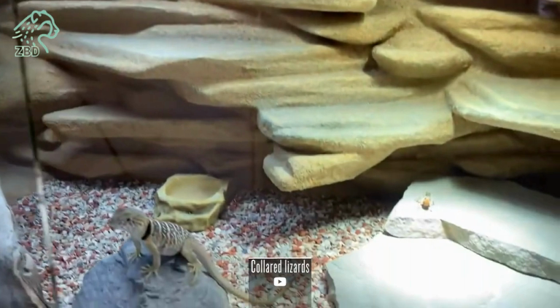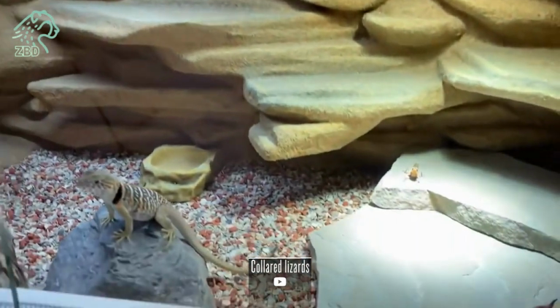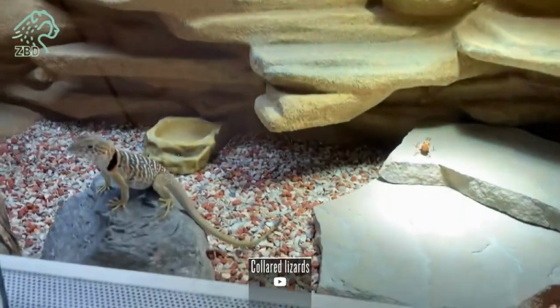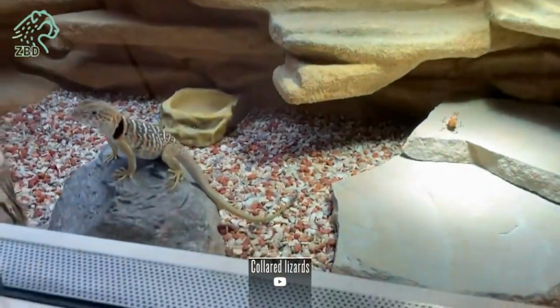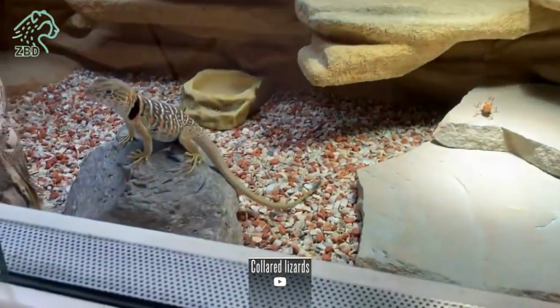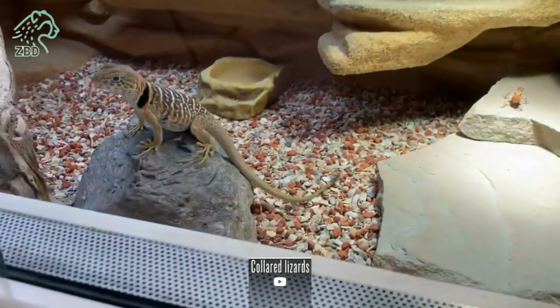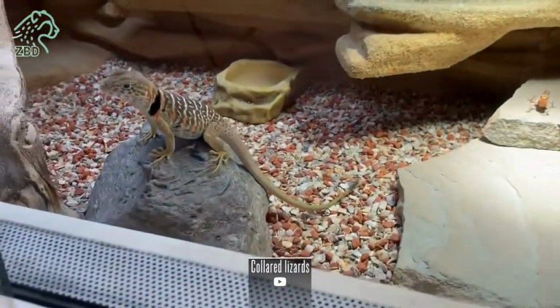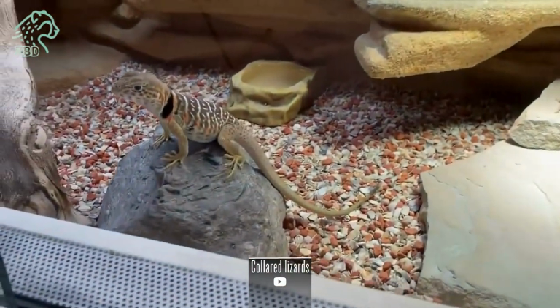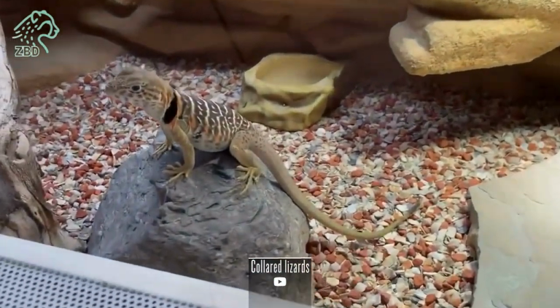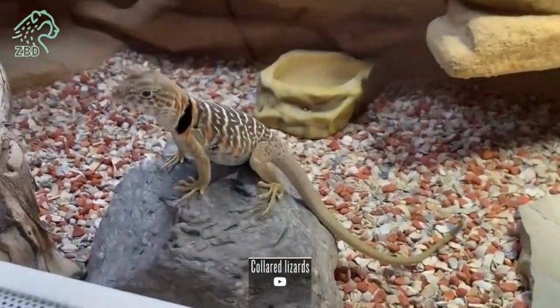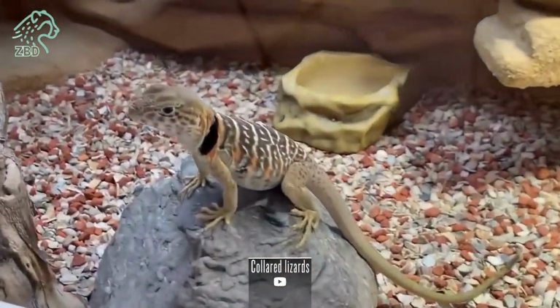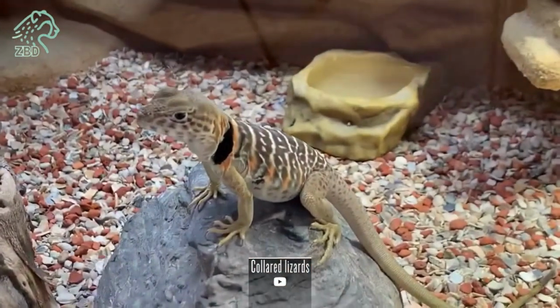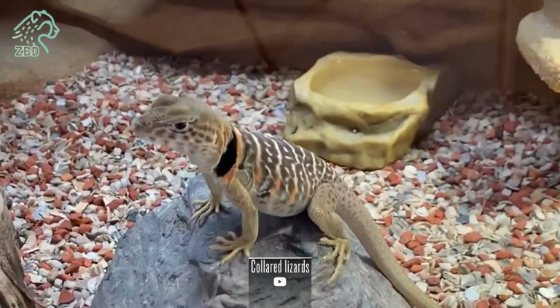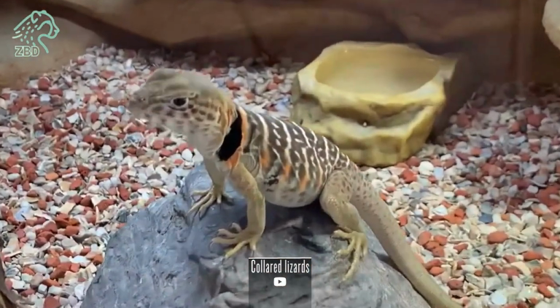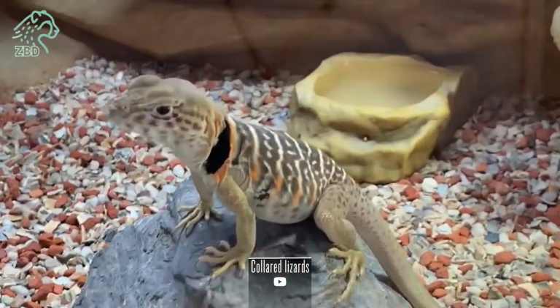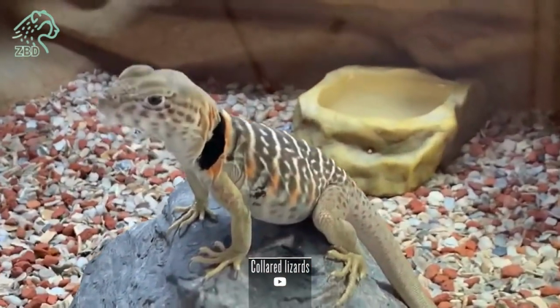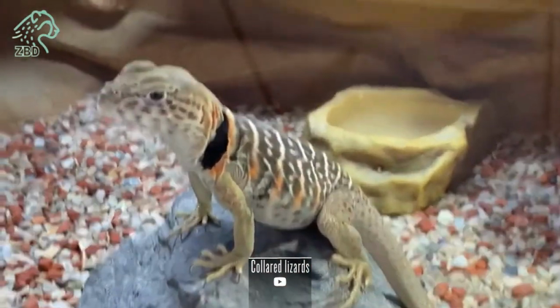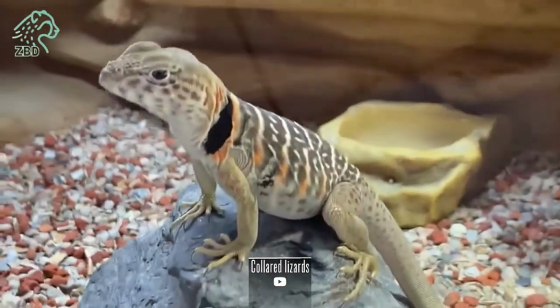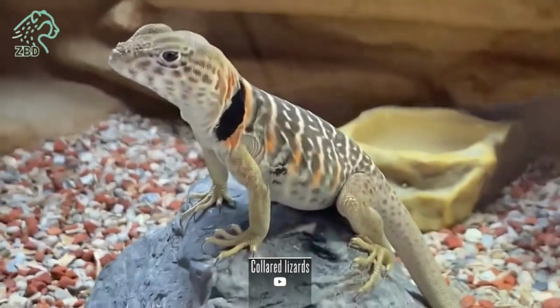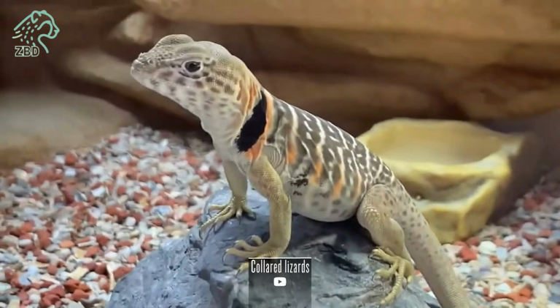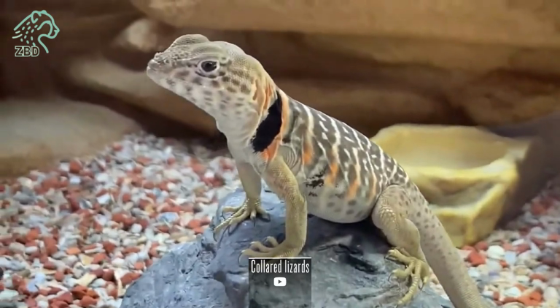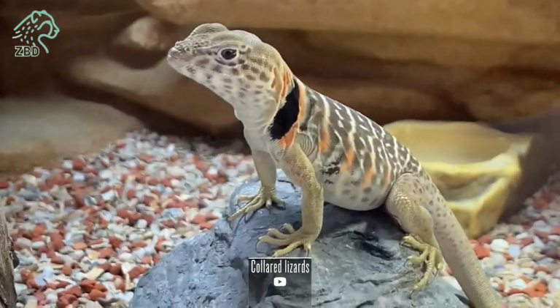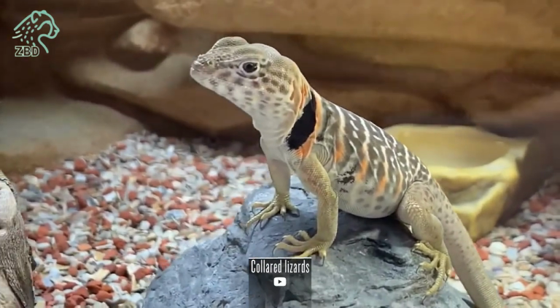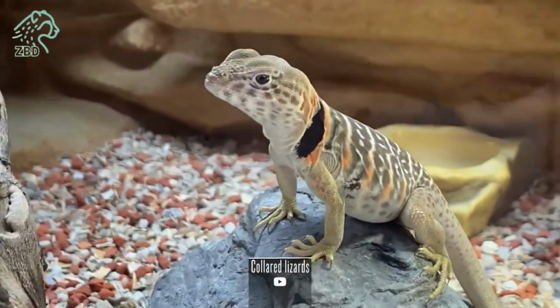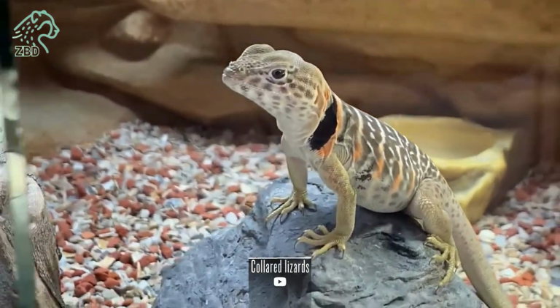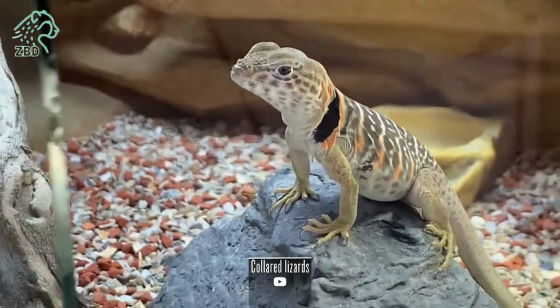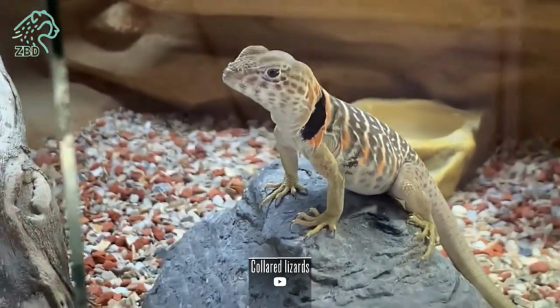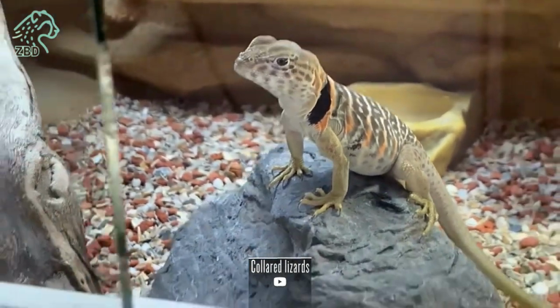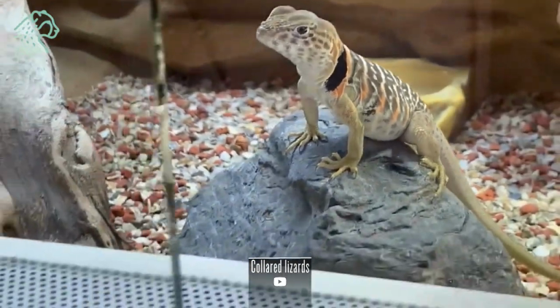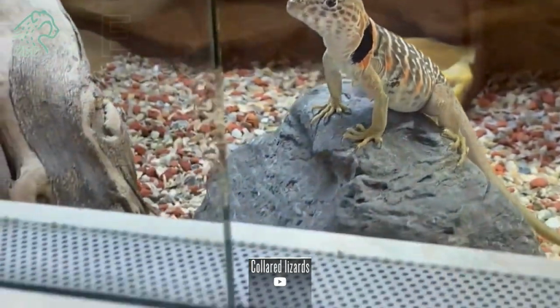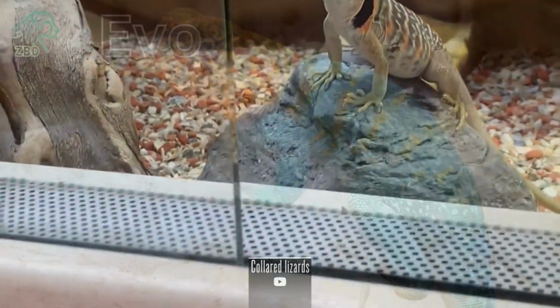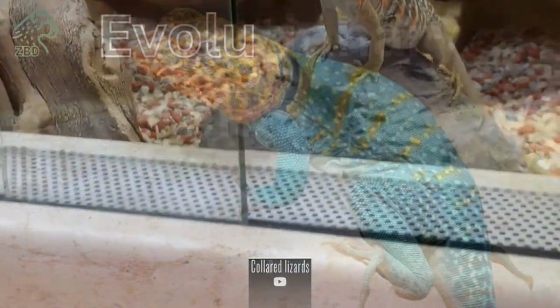This documentary will explore the biological traits, behaviors, ecological roles, and current conservation status of these iconic southwestern lizards.